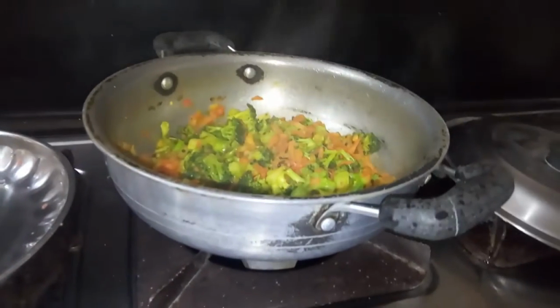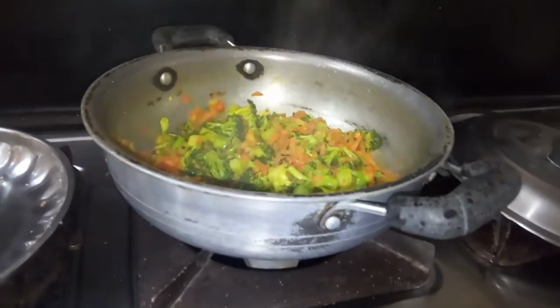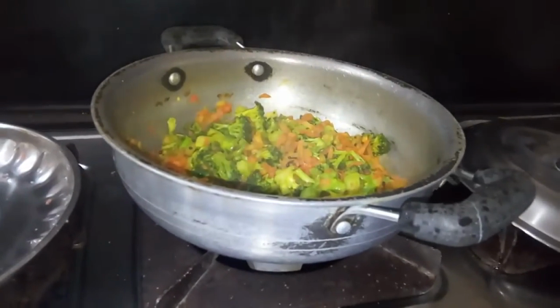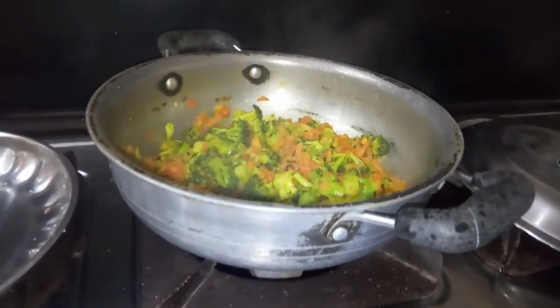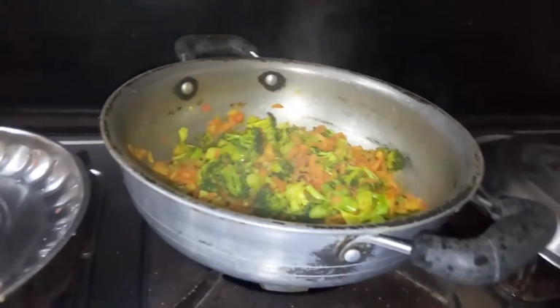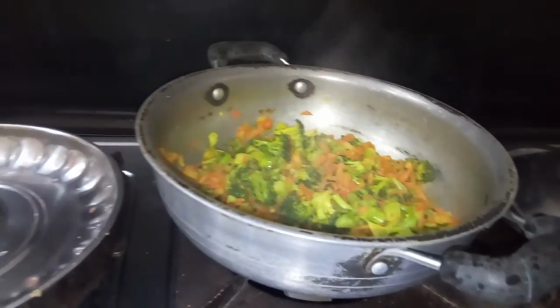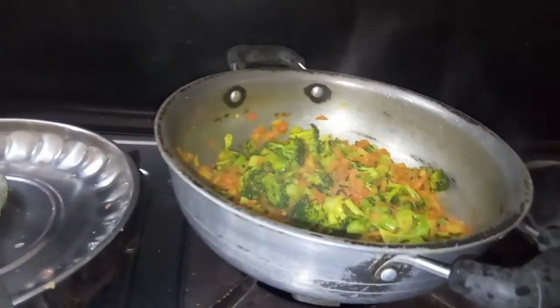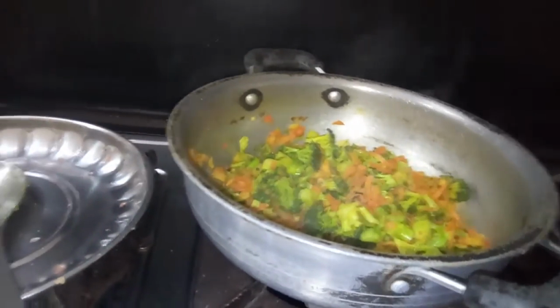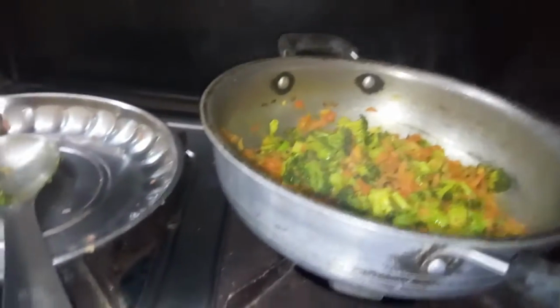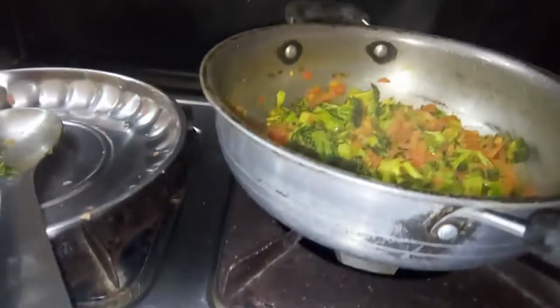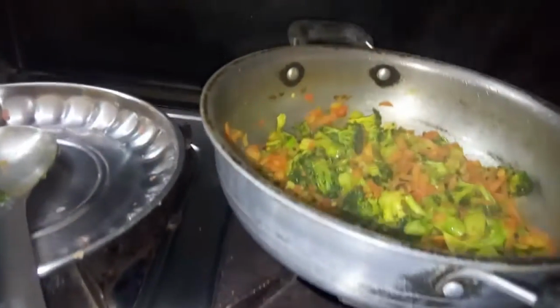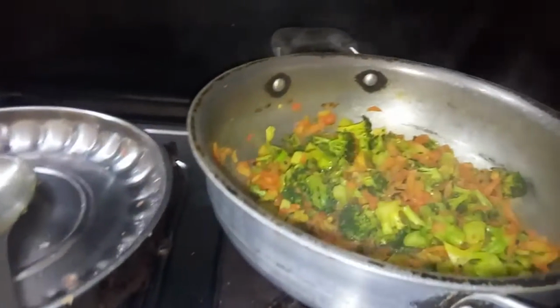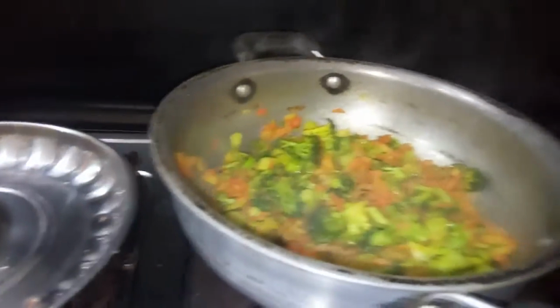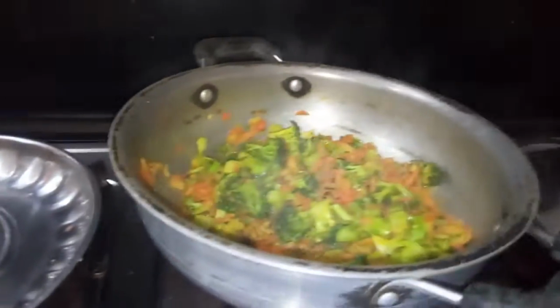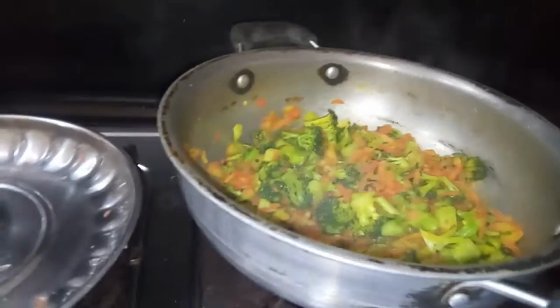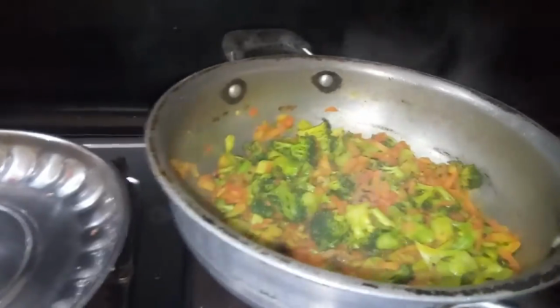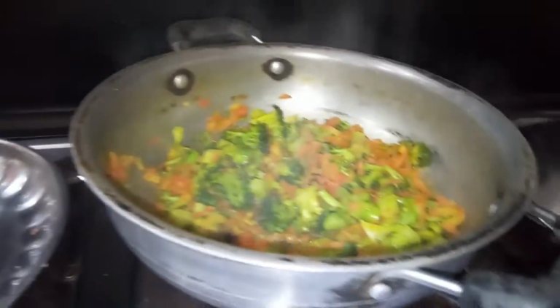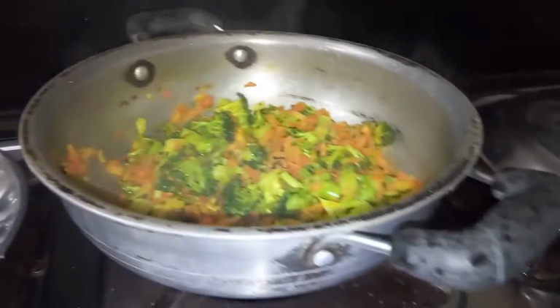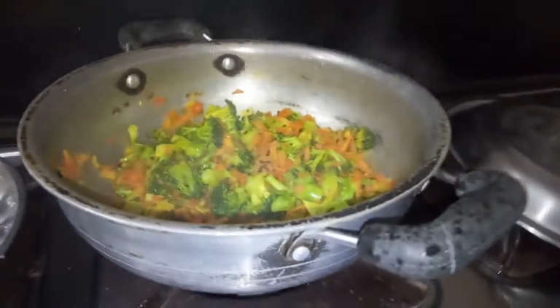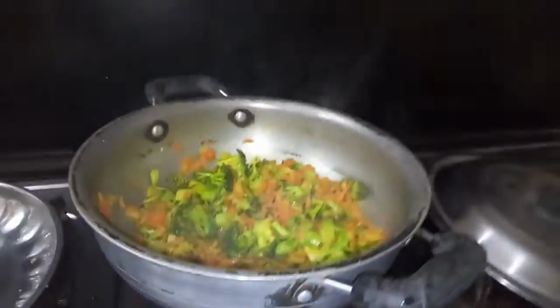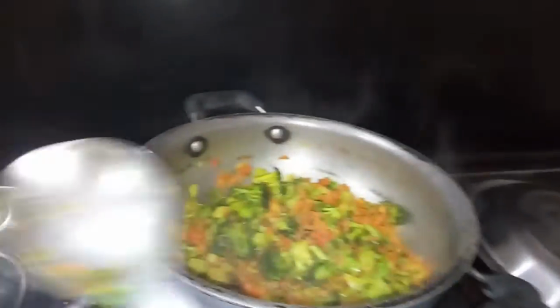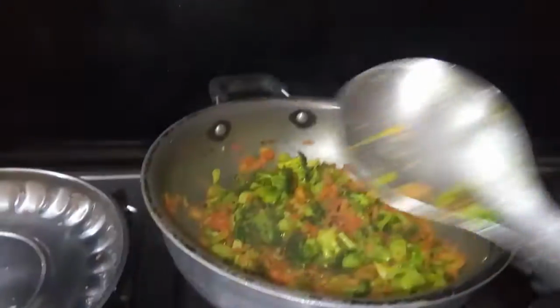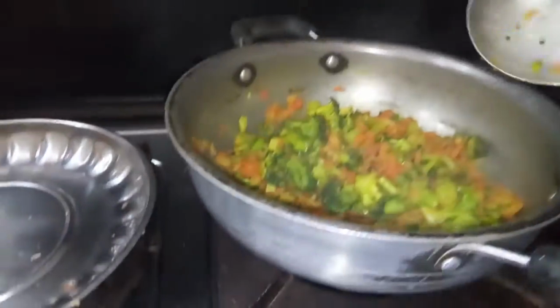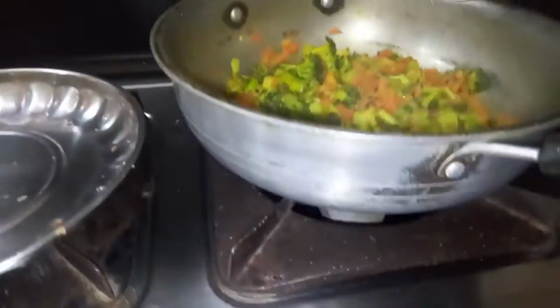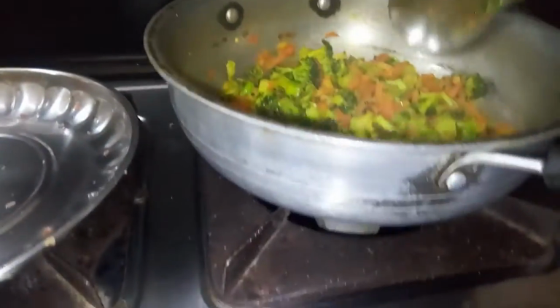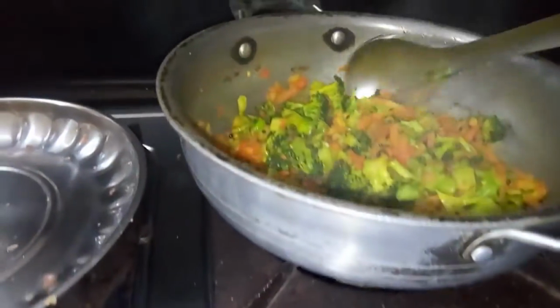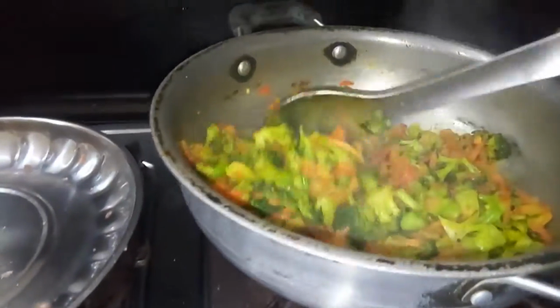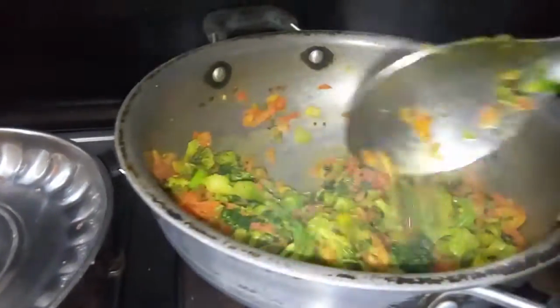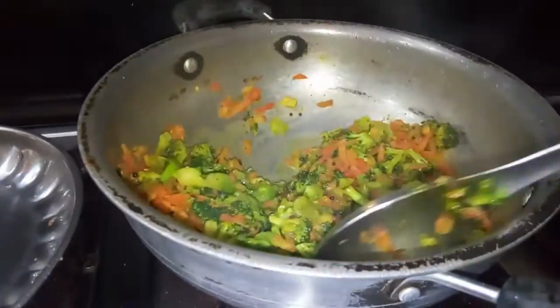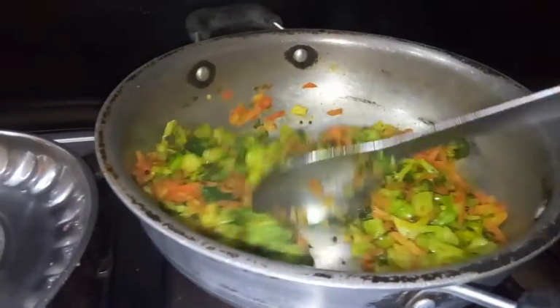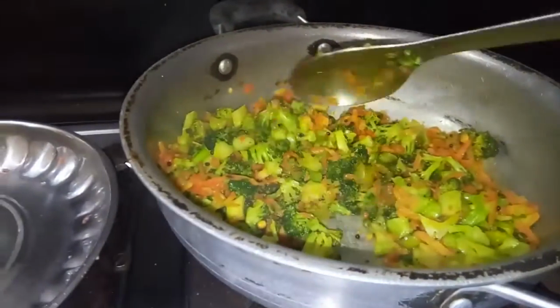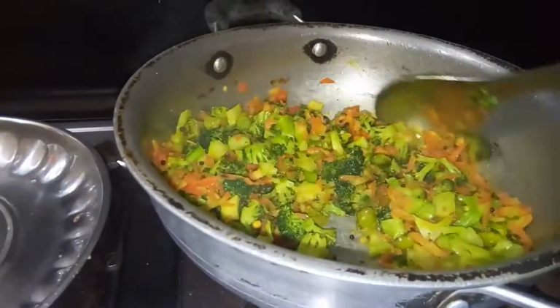I am going to talk to you about the biscuits and the ingredients. I am going to talk about the fishes and milk. I am going to feed the fishes inside.